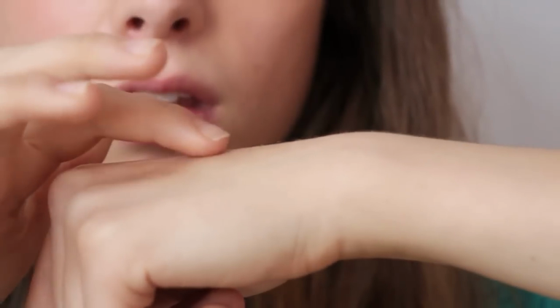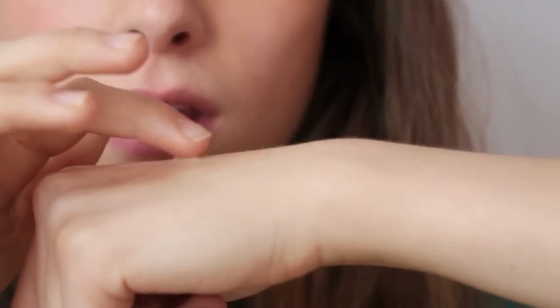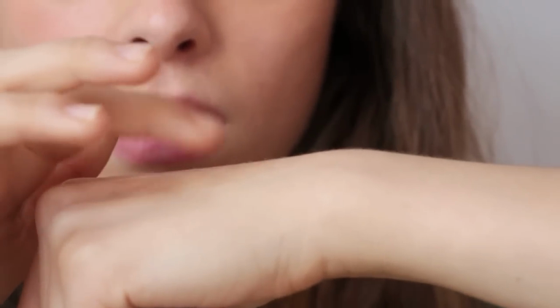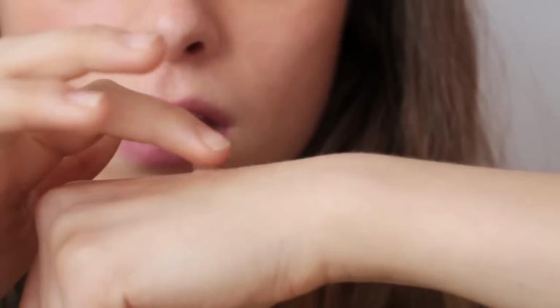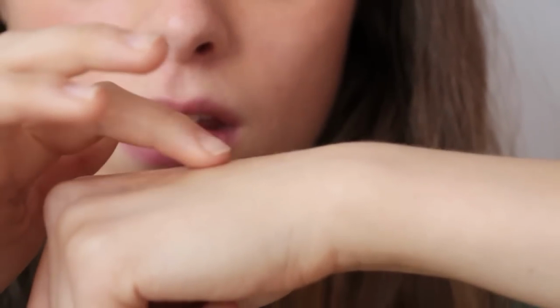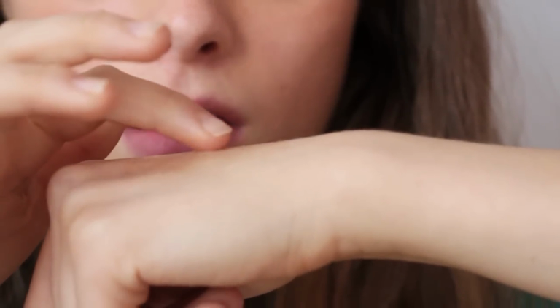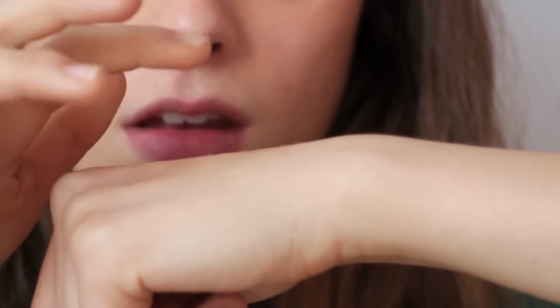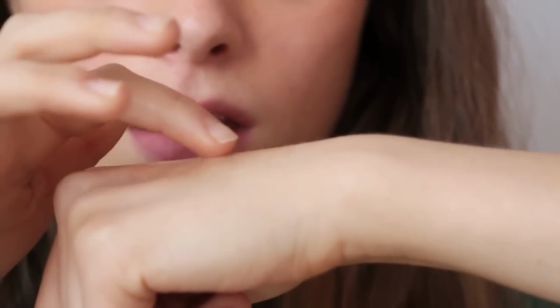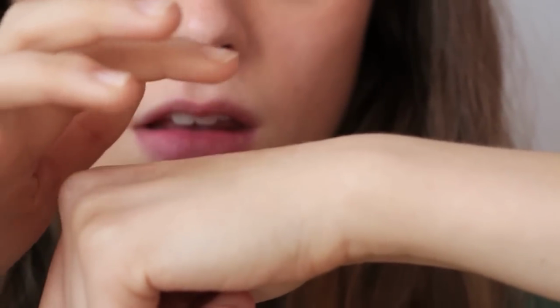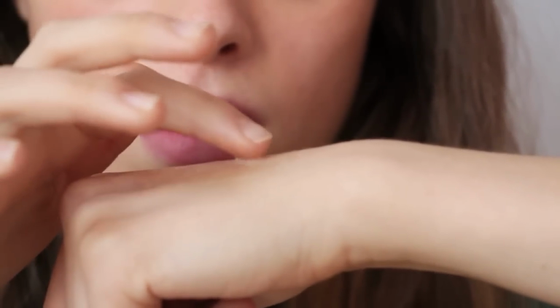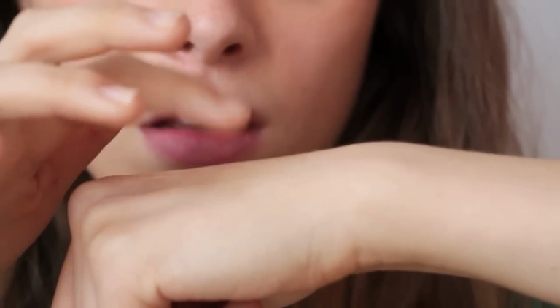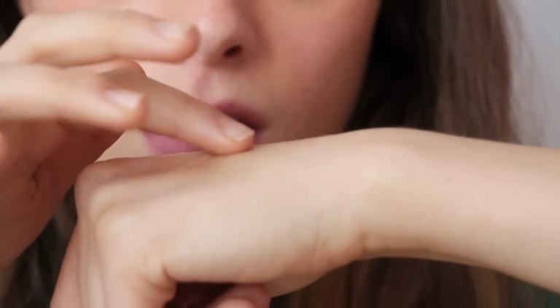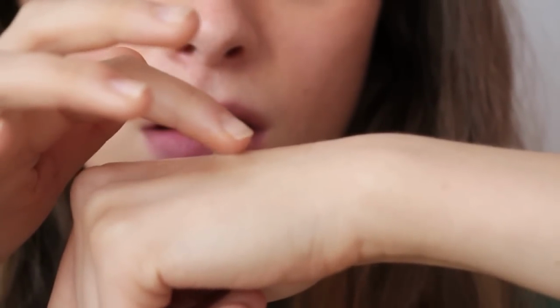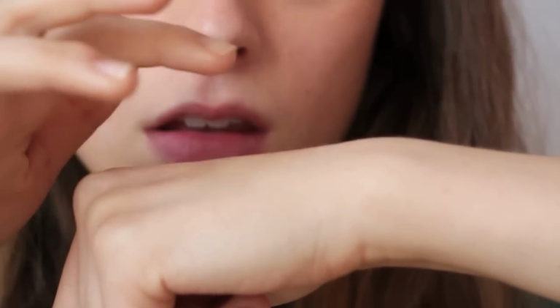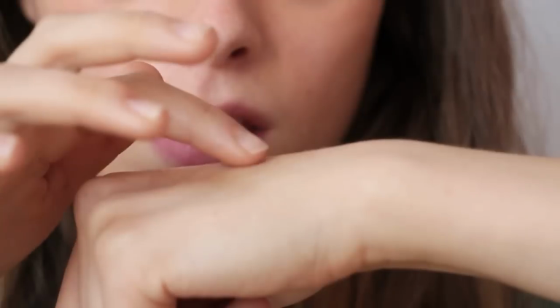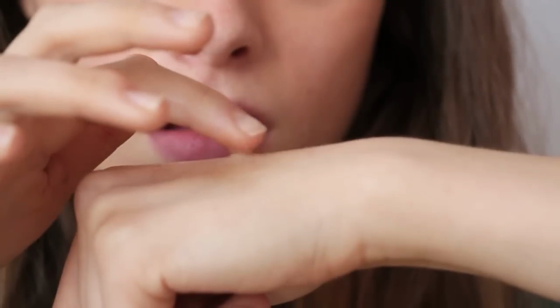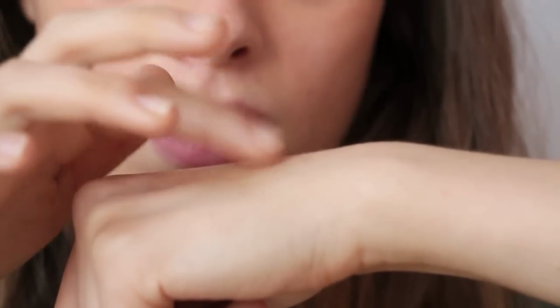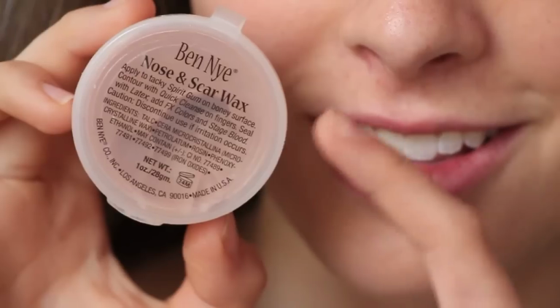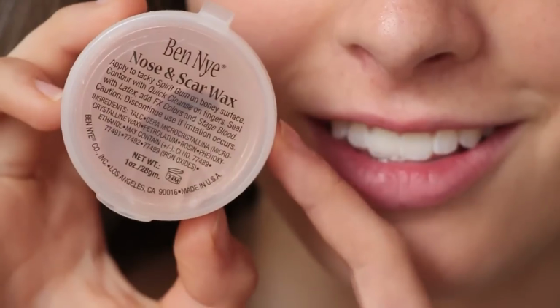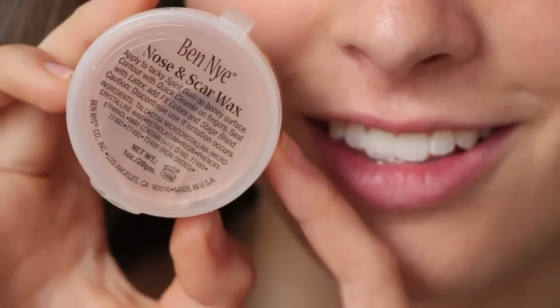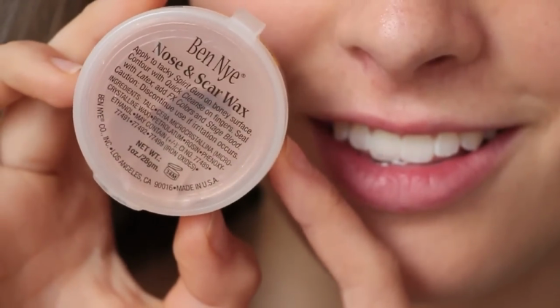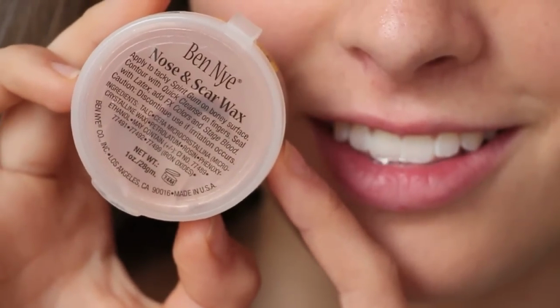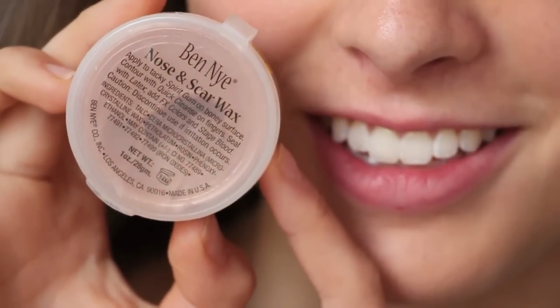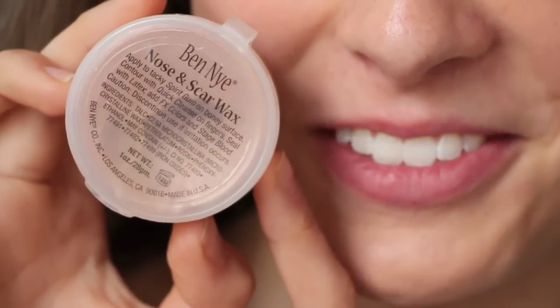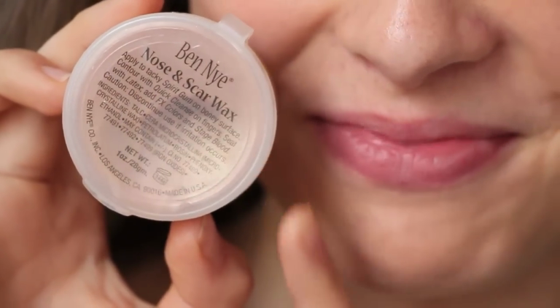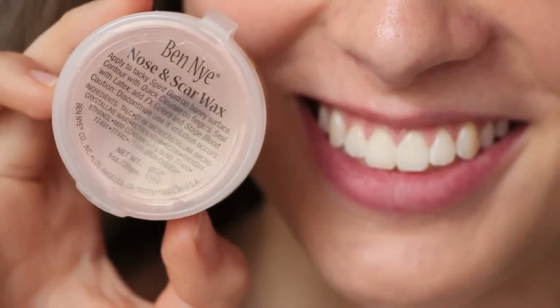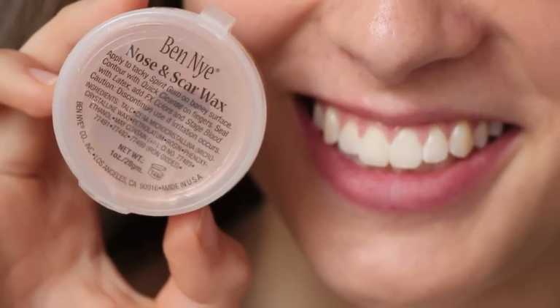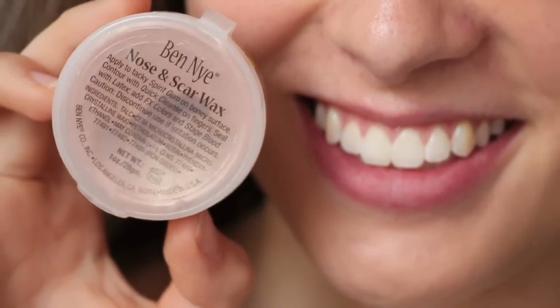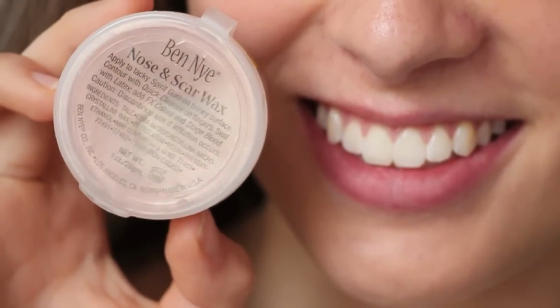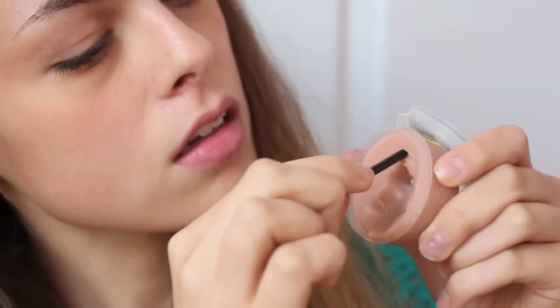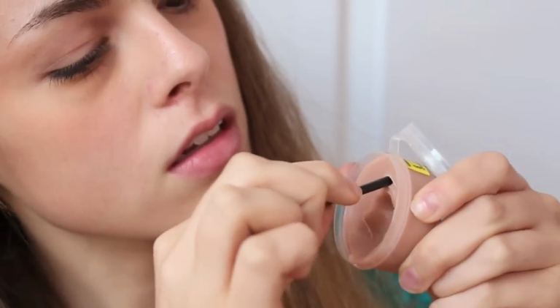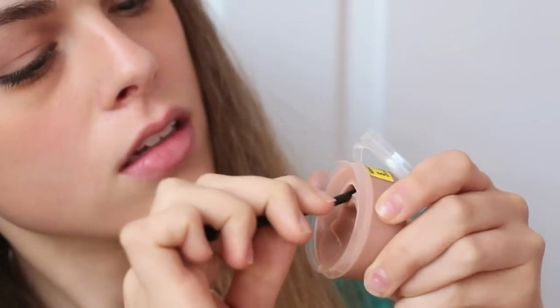Just take your finger and if it kind of sticks like this and pulls the skin lightly, then it's ready for the next step. Now because I want this scar to be 3D, I'm using nose and scar wax from Ben Nye to build up the area where I'm going to be putting the wound.